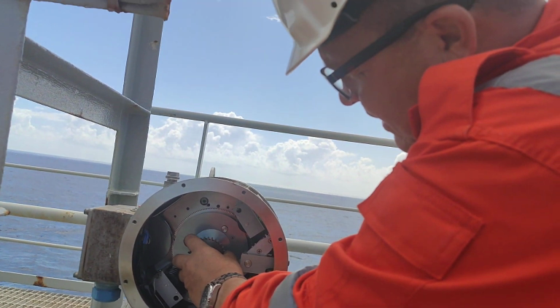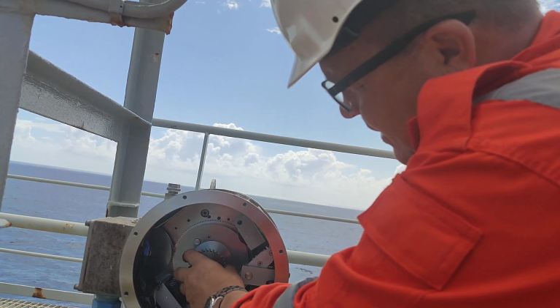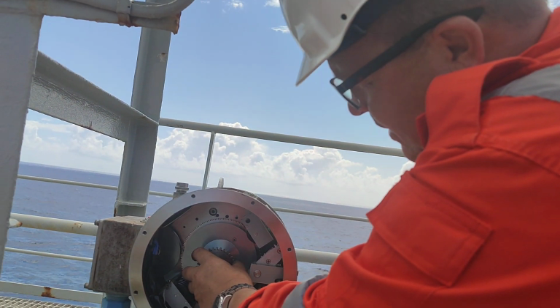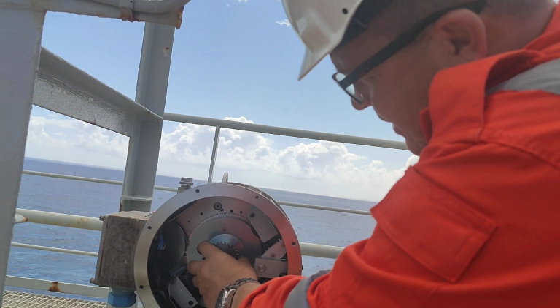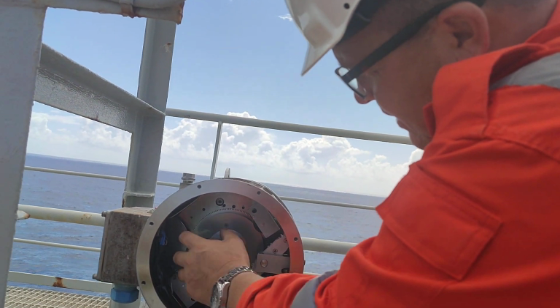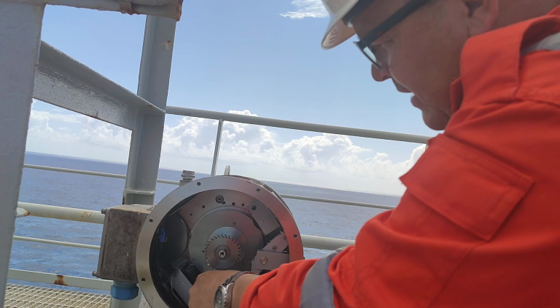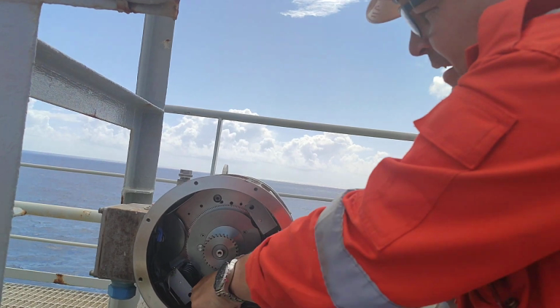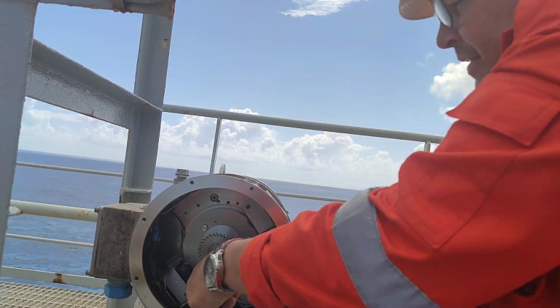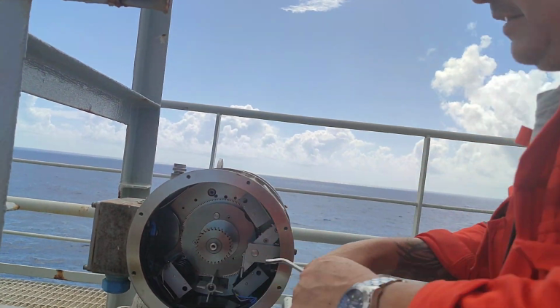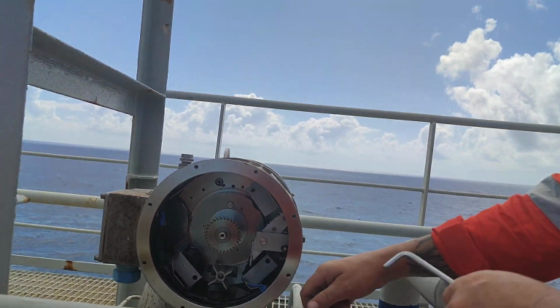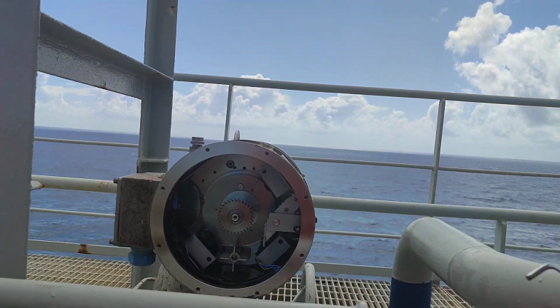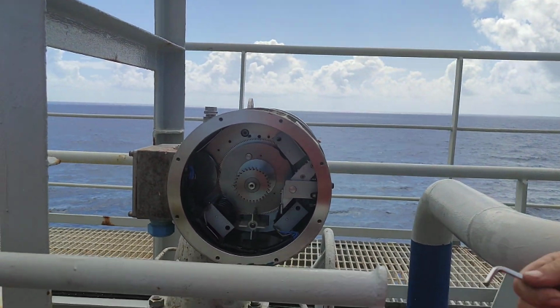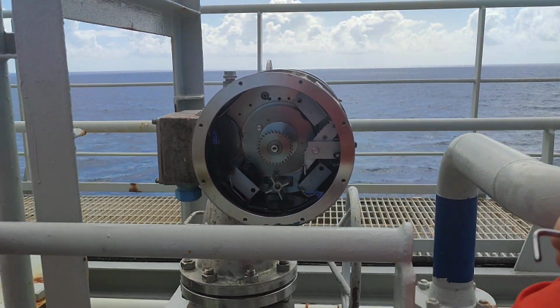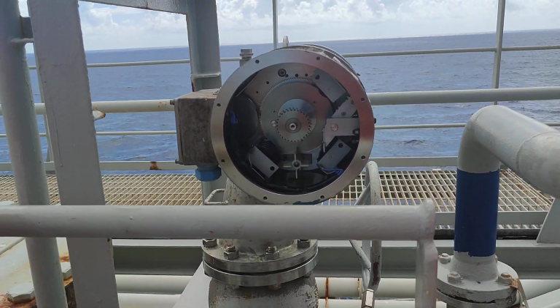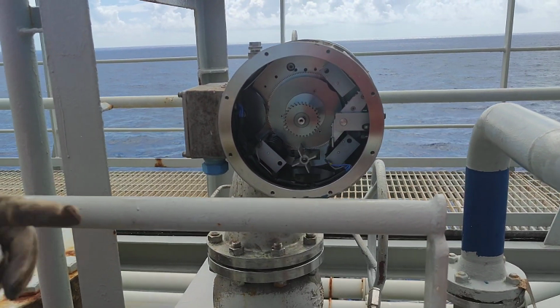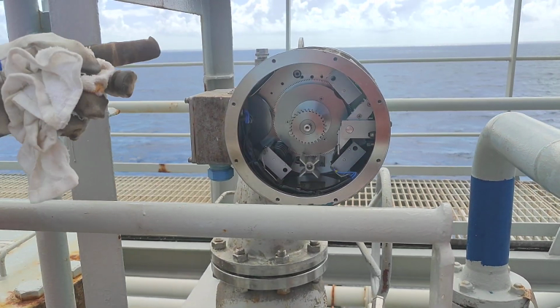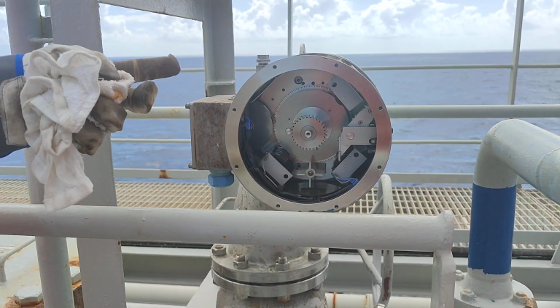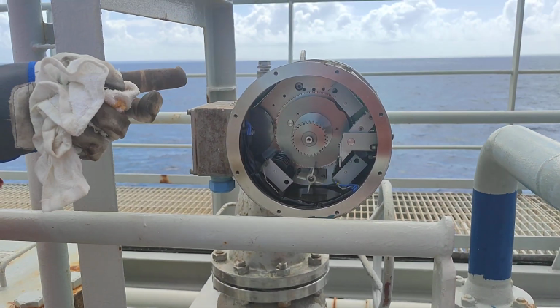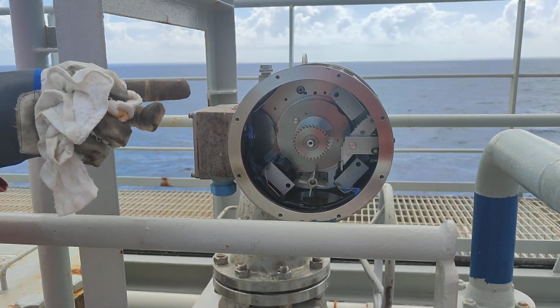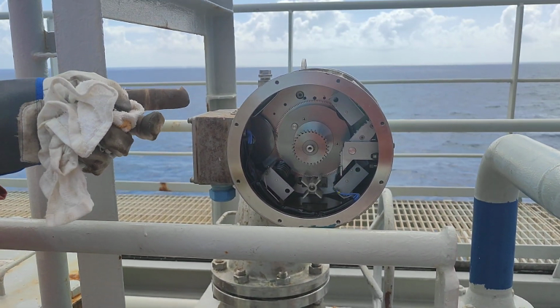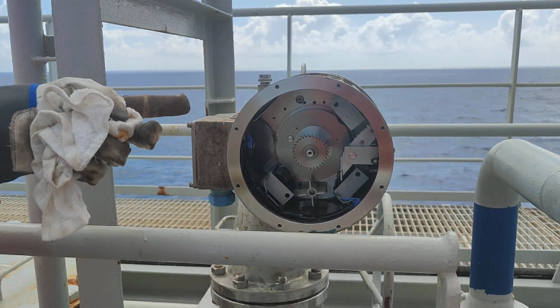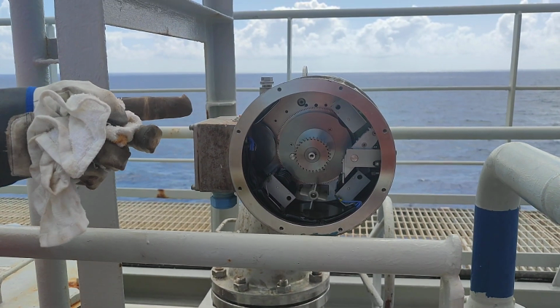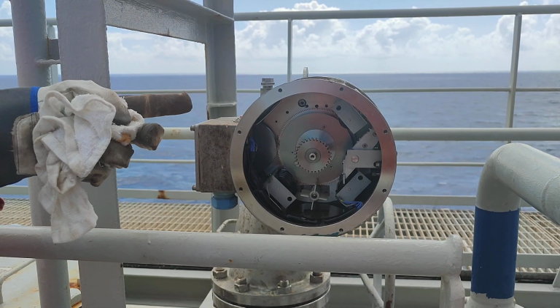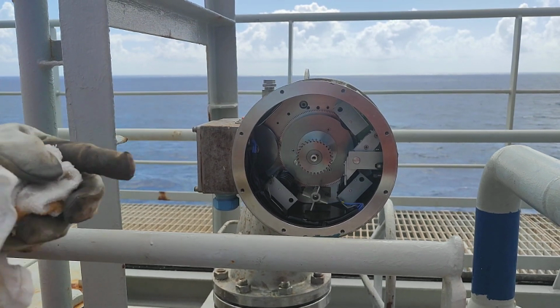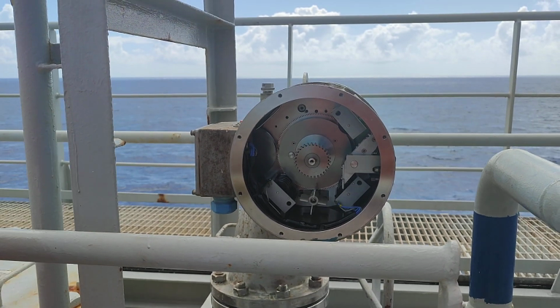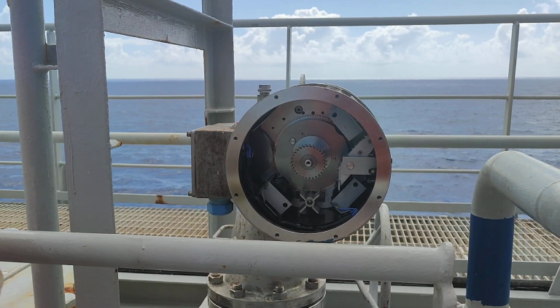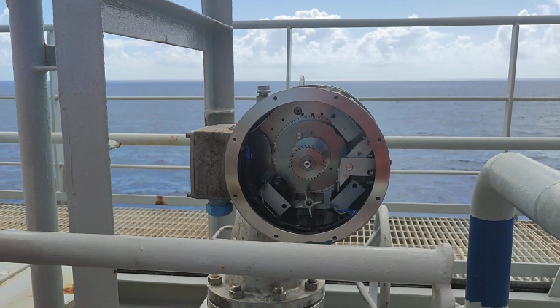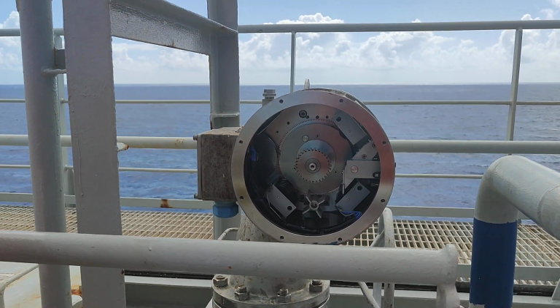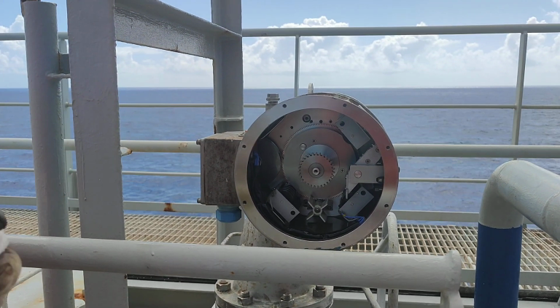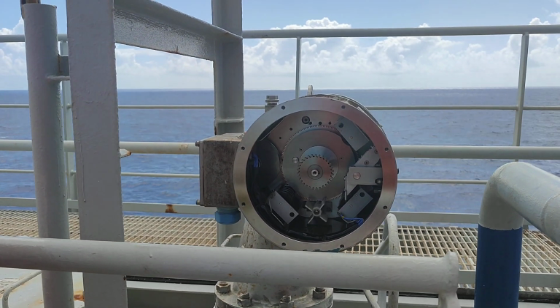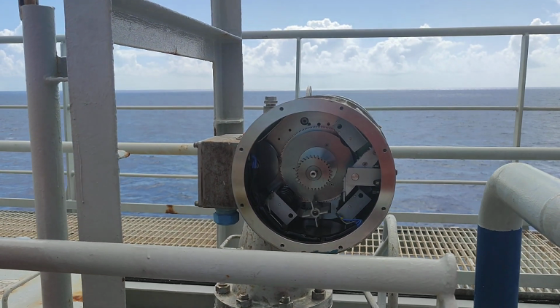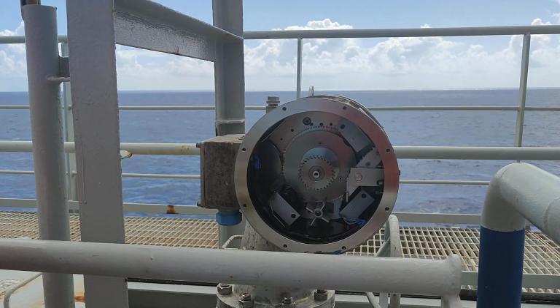Thank you very much. There are two spheres of the reference, but the lock pack is not a big one — it's a big one.